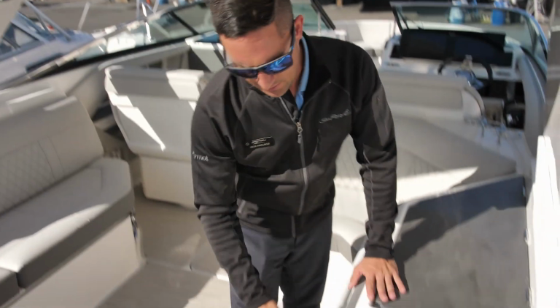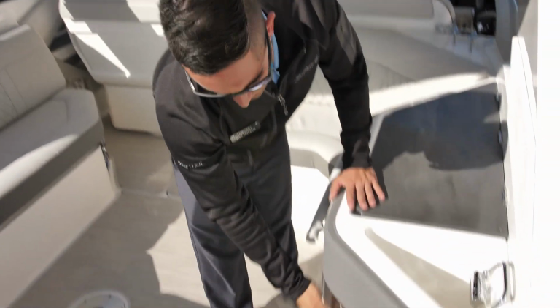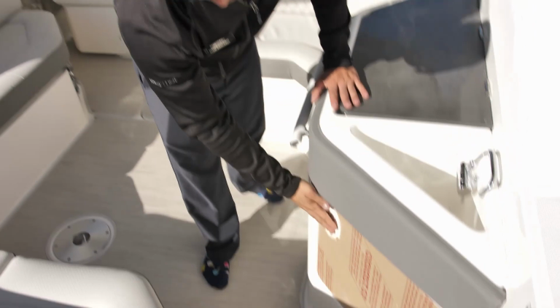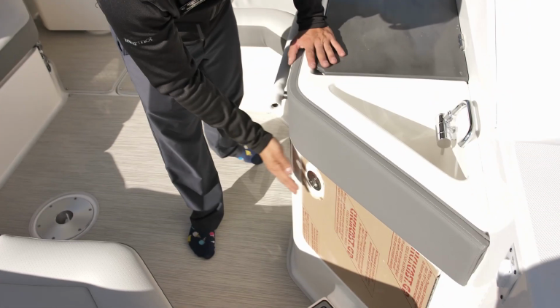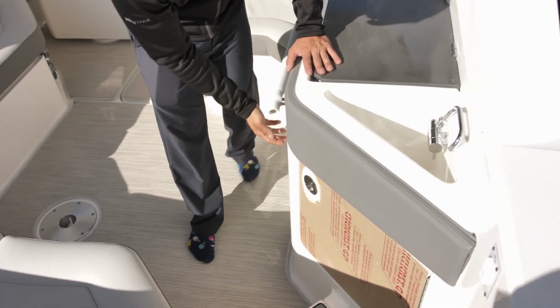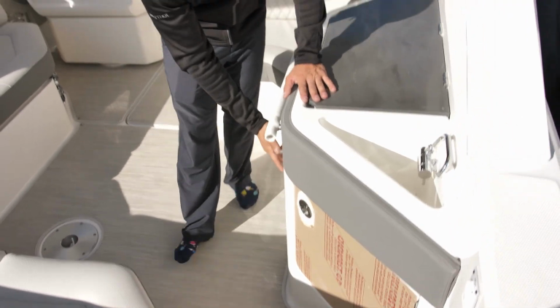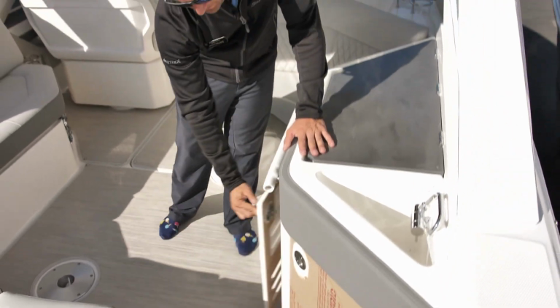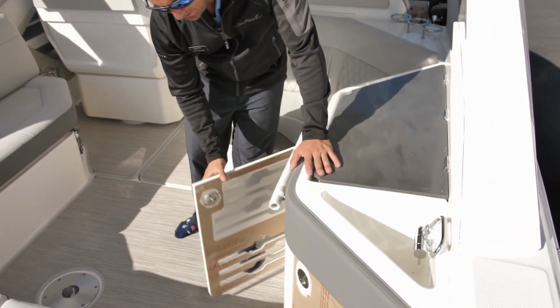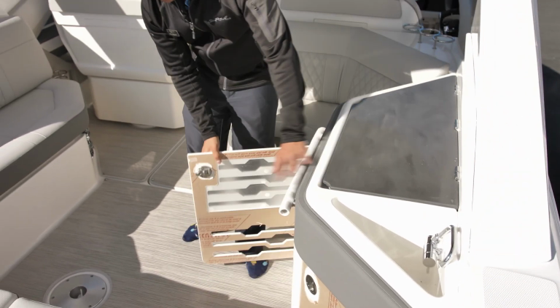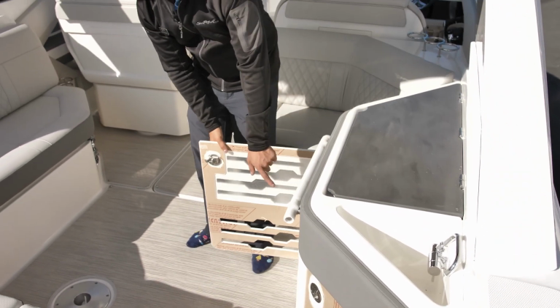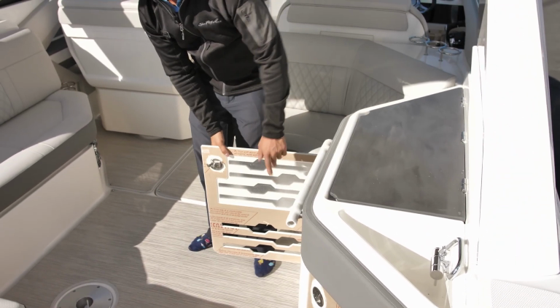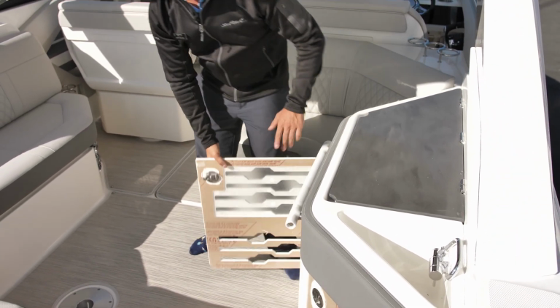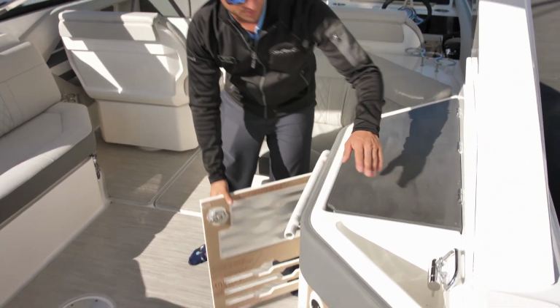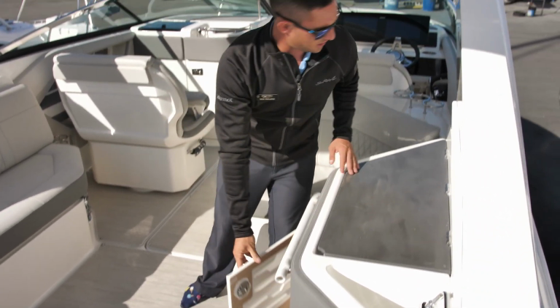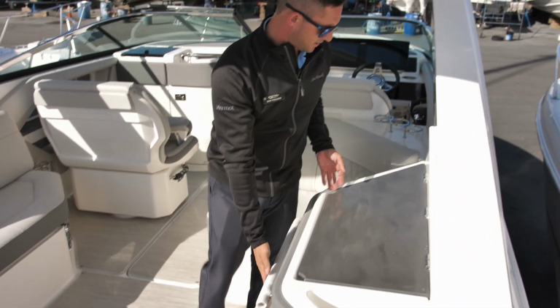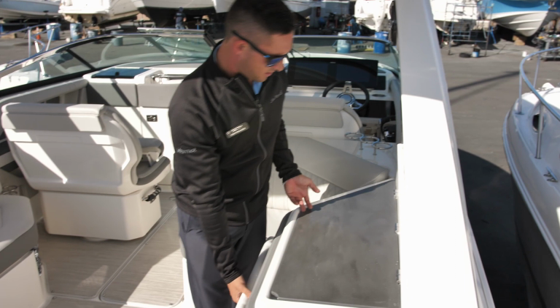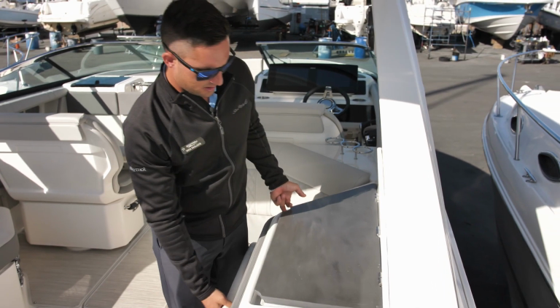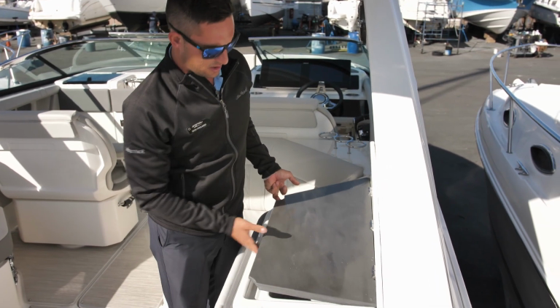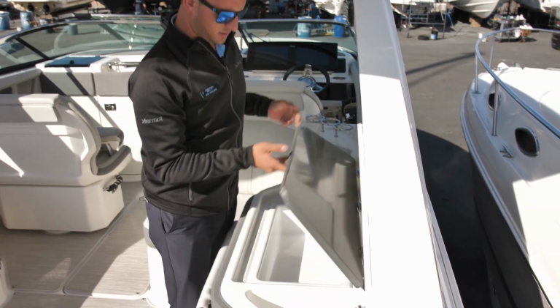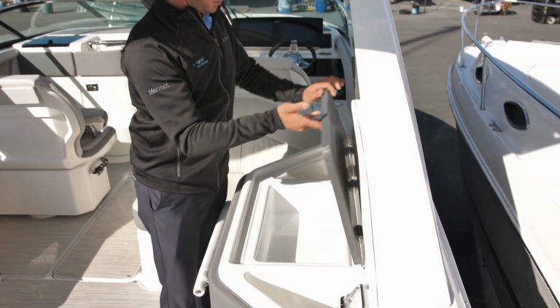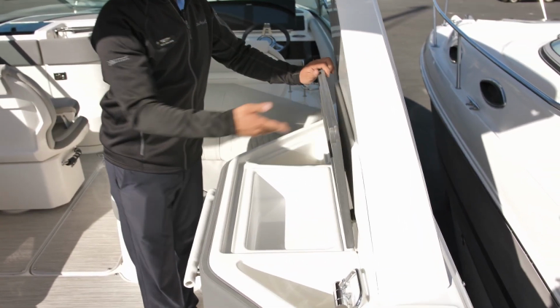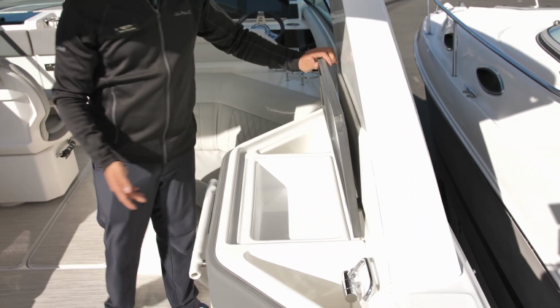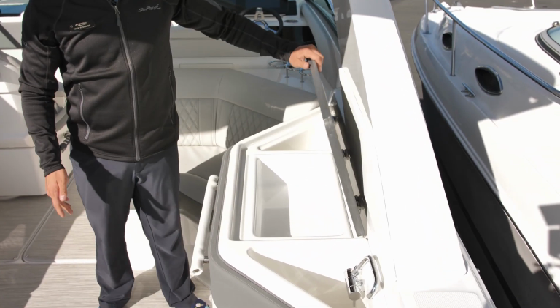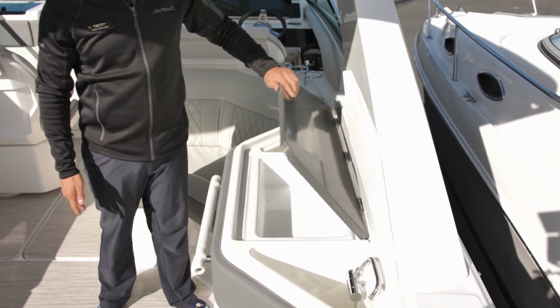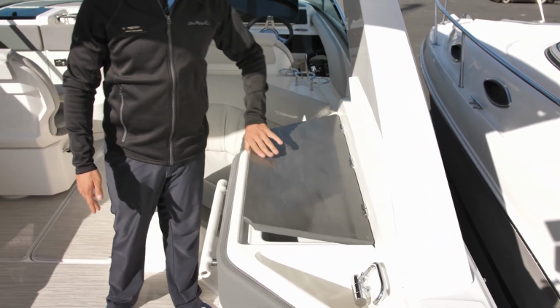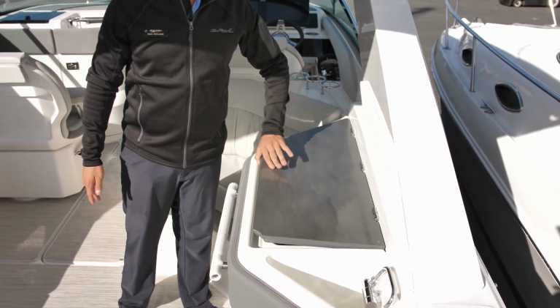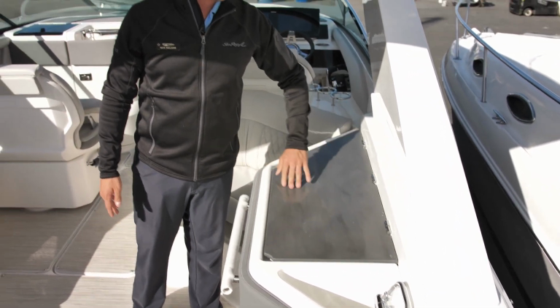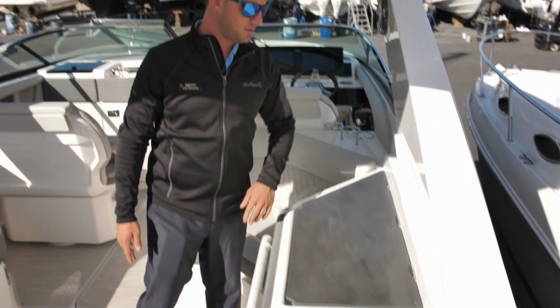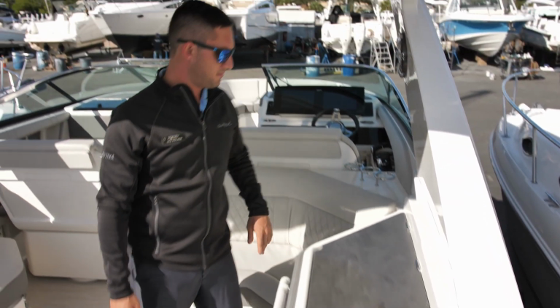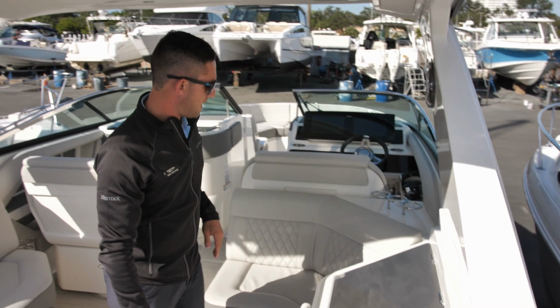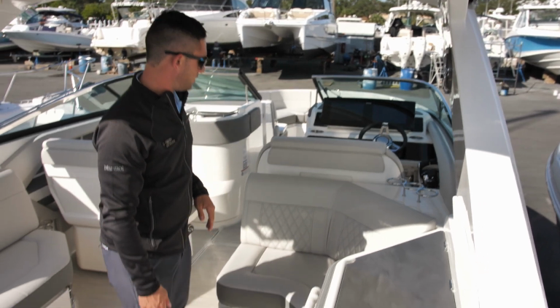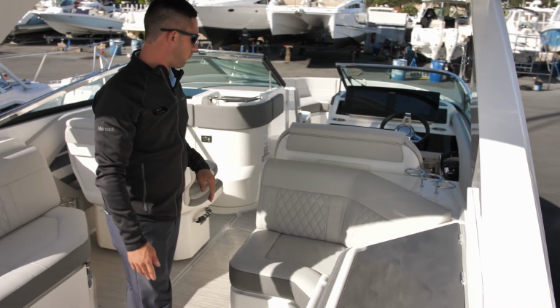Some of those extra options are going to be your retractable sunshade. We've also got the refrigerator and of course our sink right there, and our nice little wet bar.